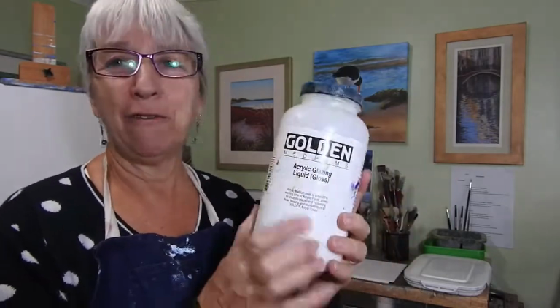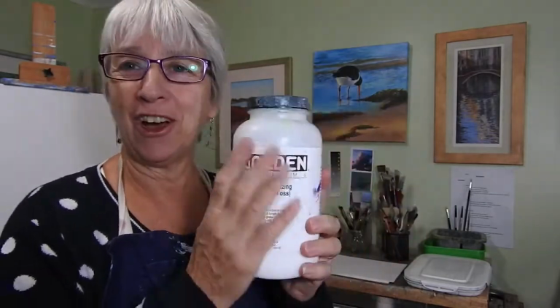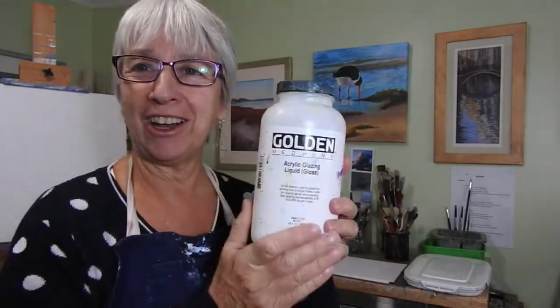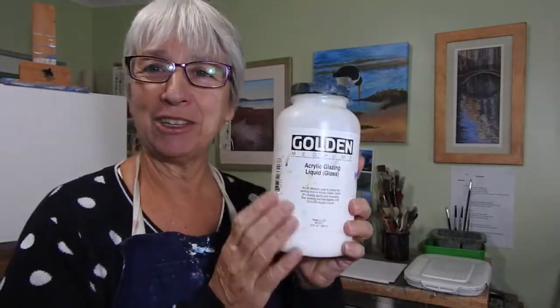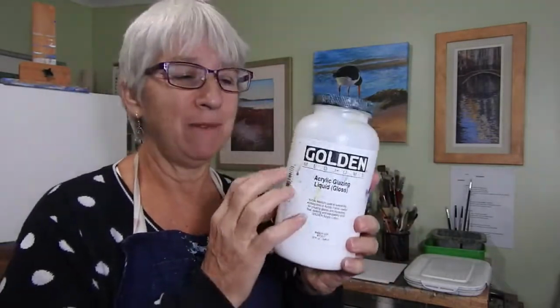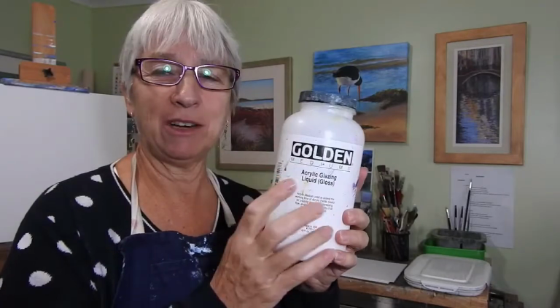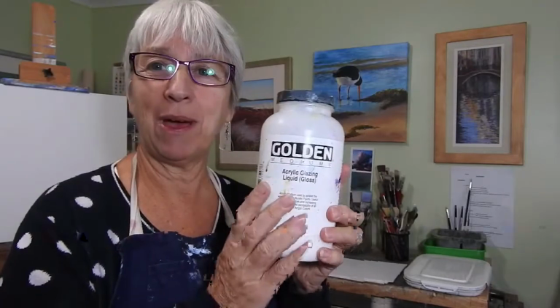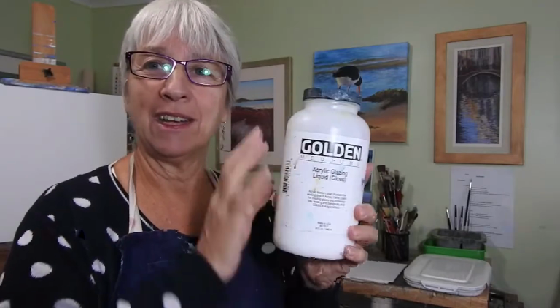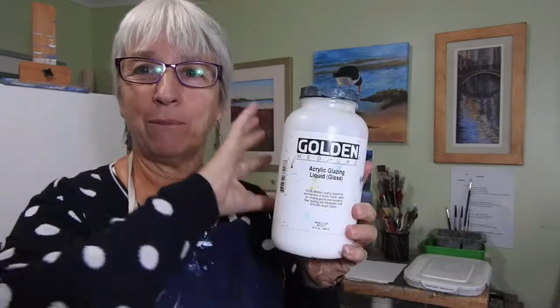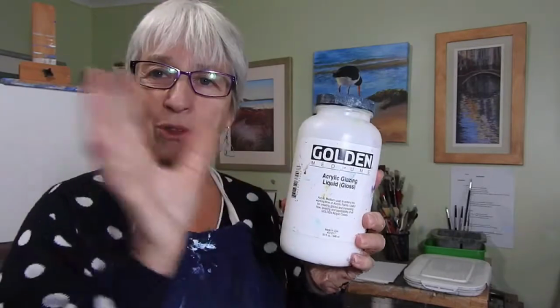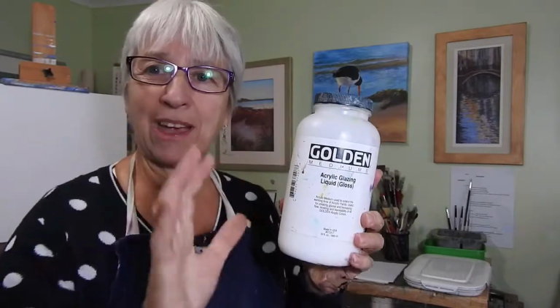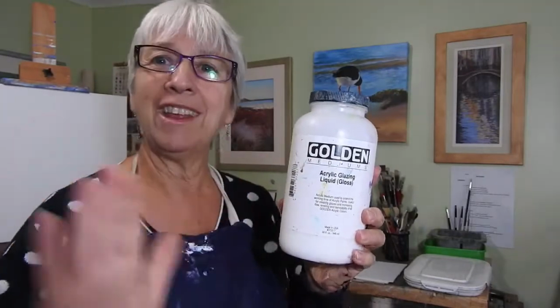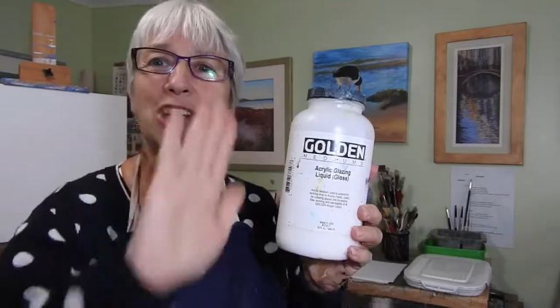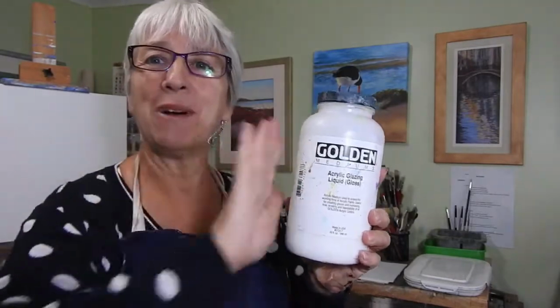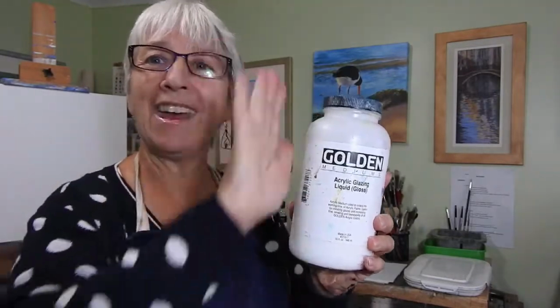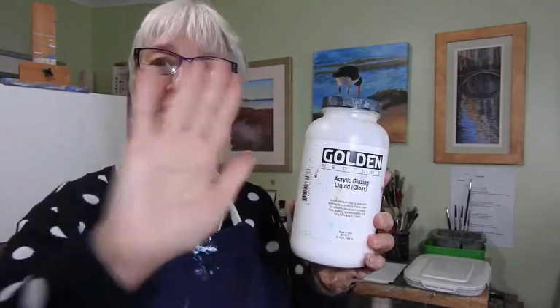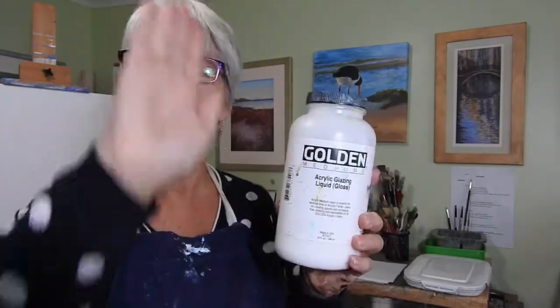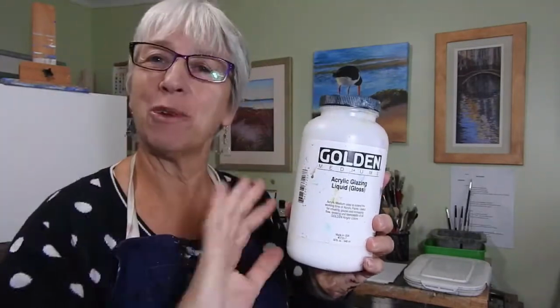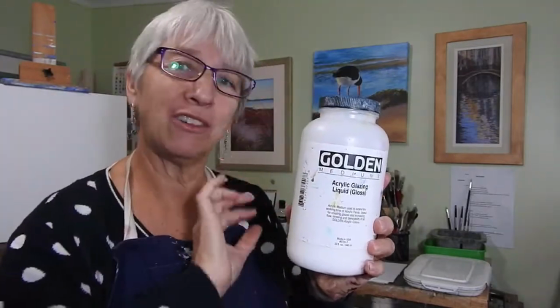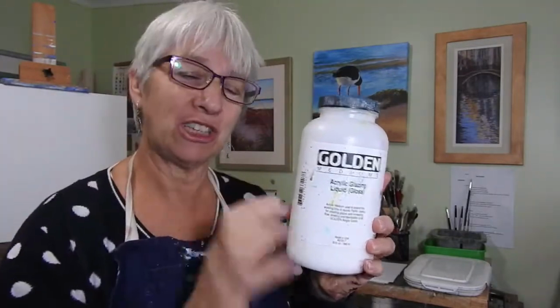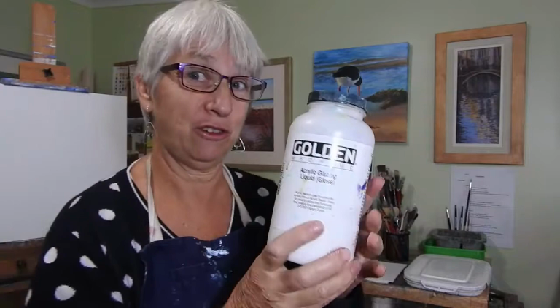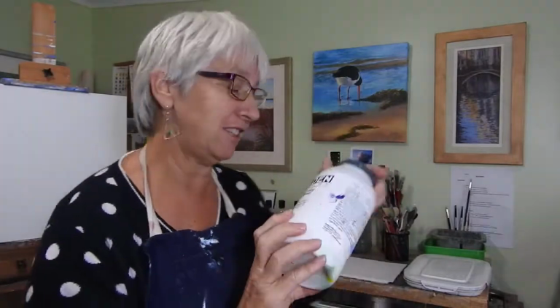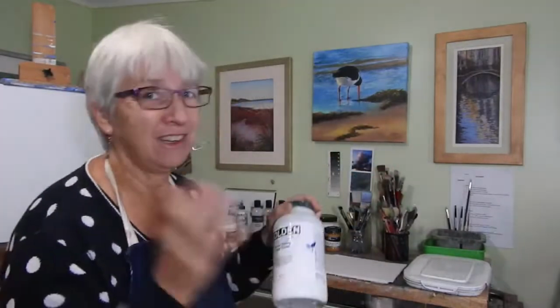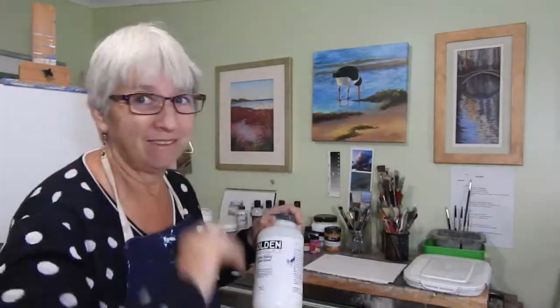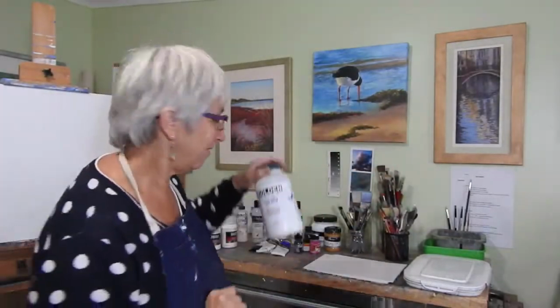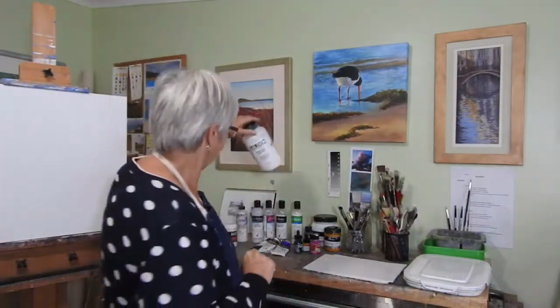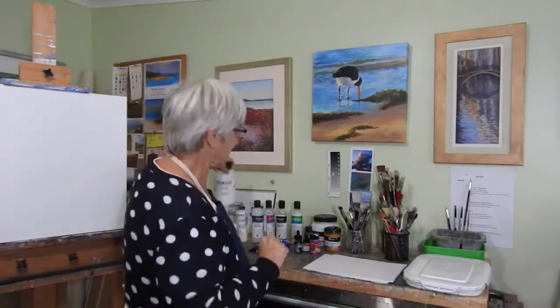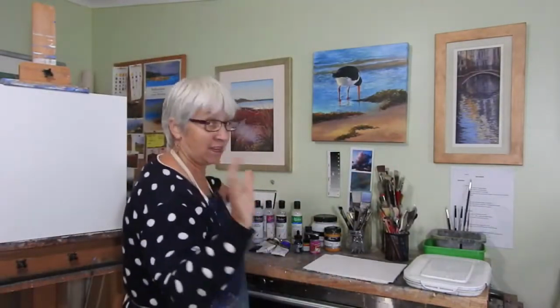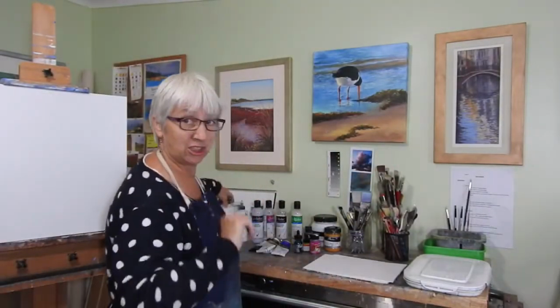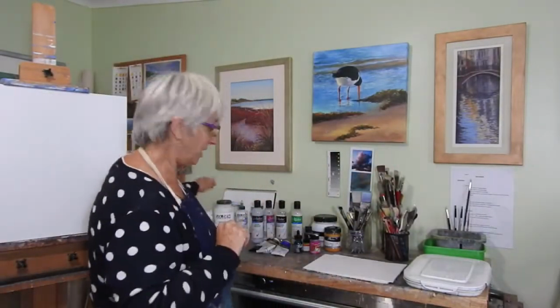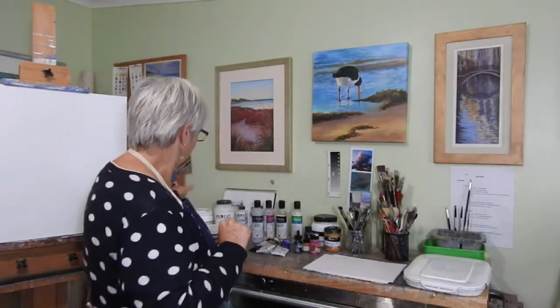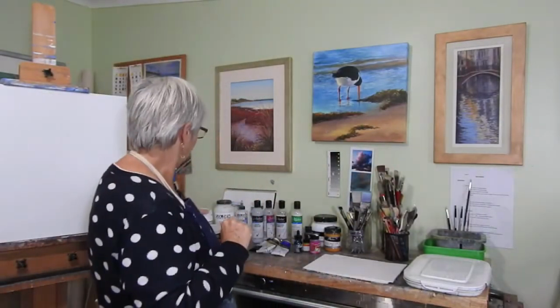For skies, I like to mix the glazing liquid in with the paint, put the paint on, and then use my hand to move it around and give it a nice soft effect. It doesn't do any harm to your hand.